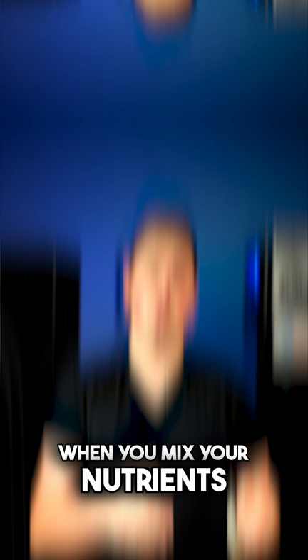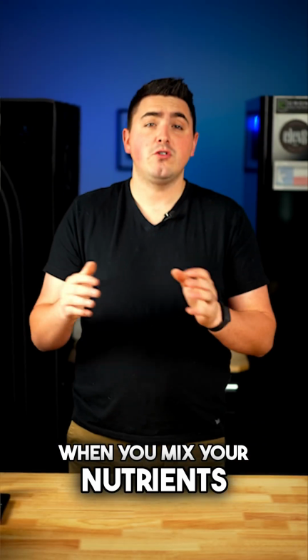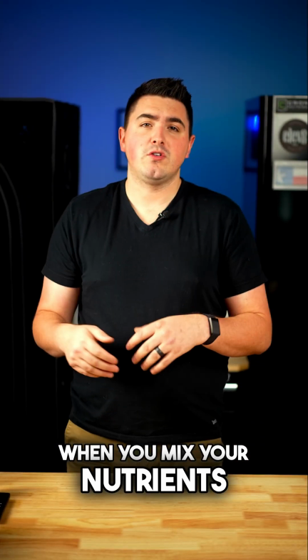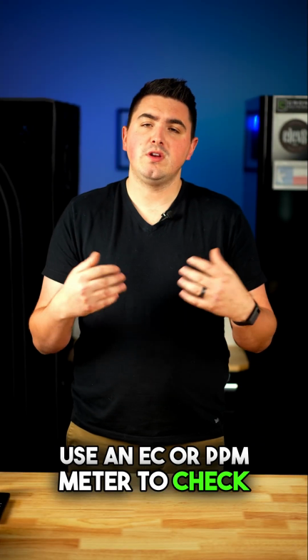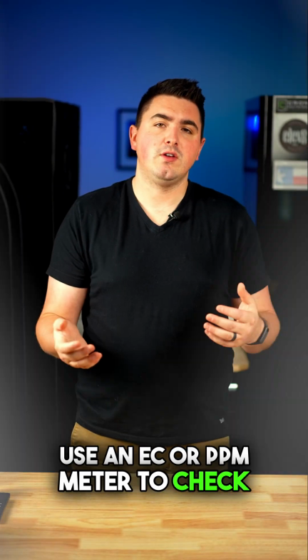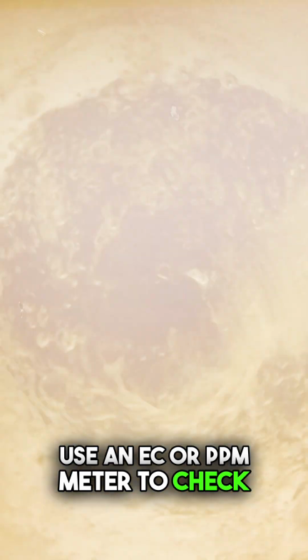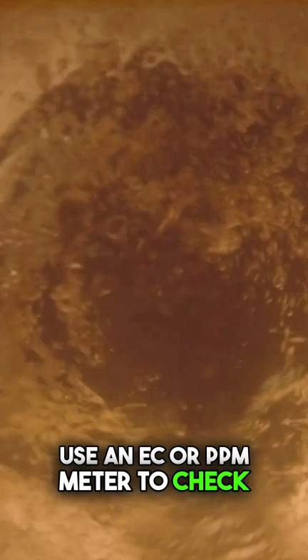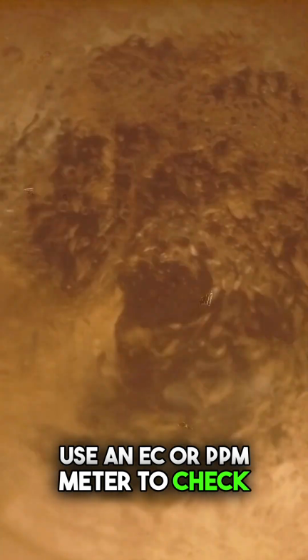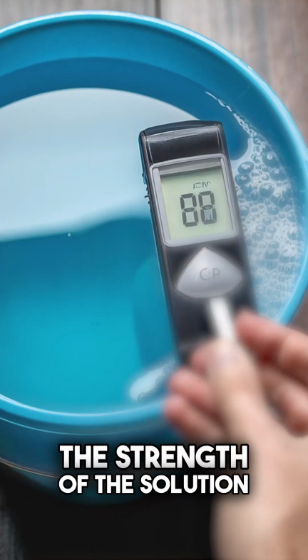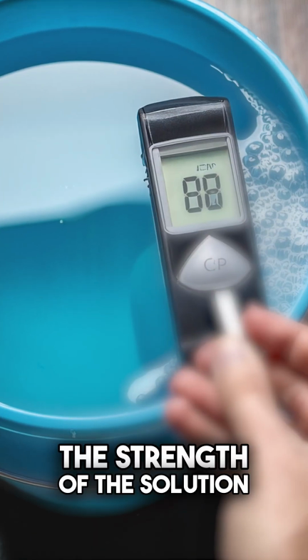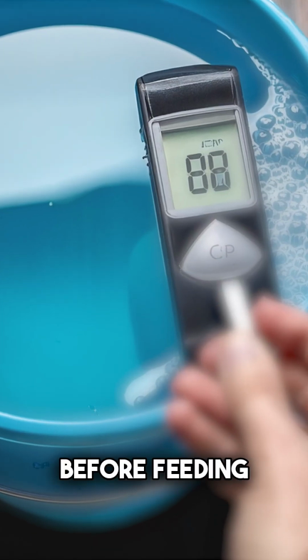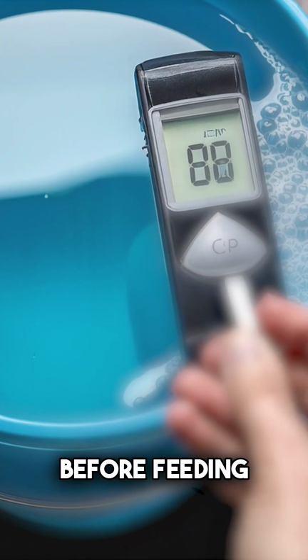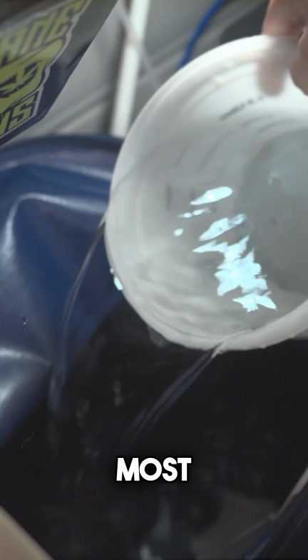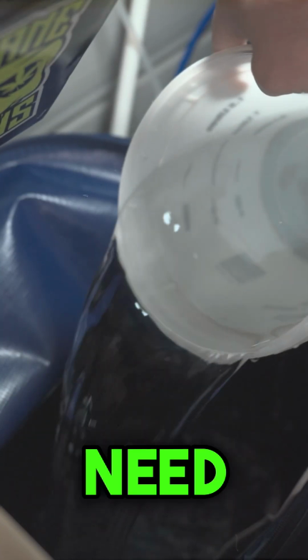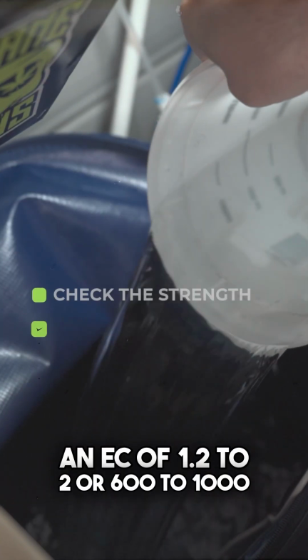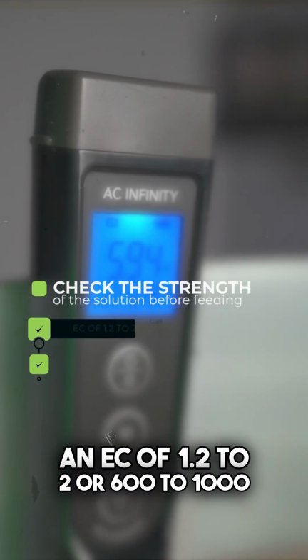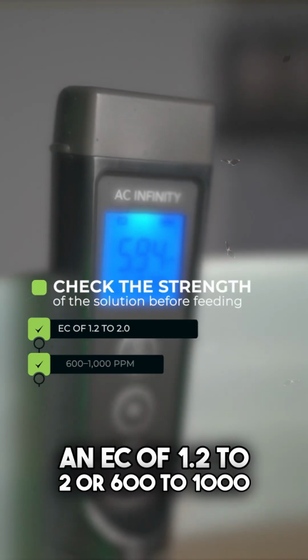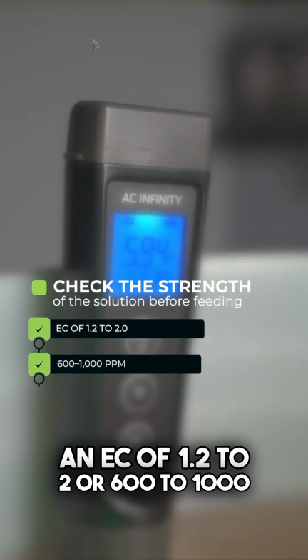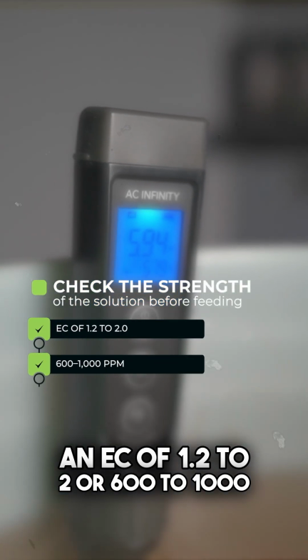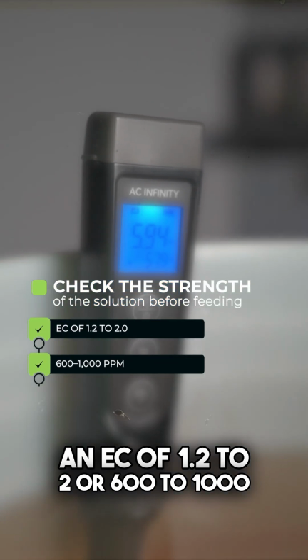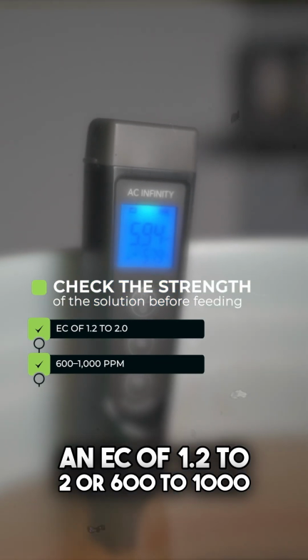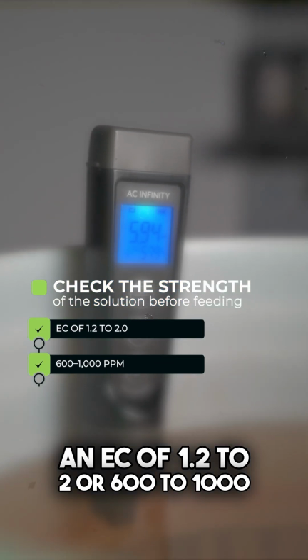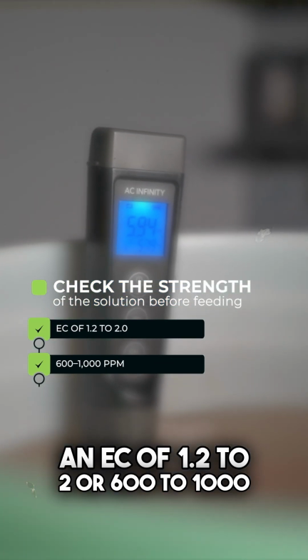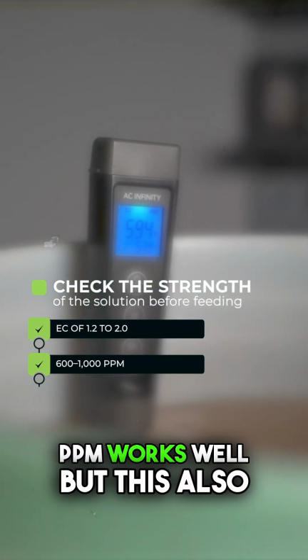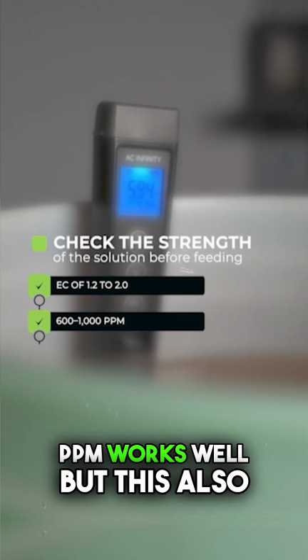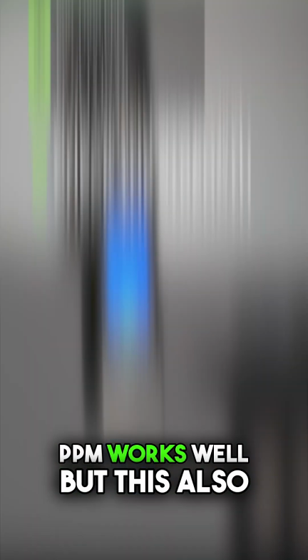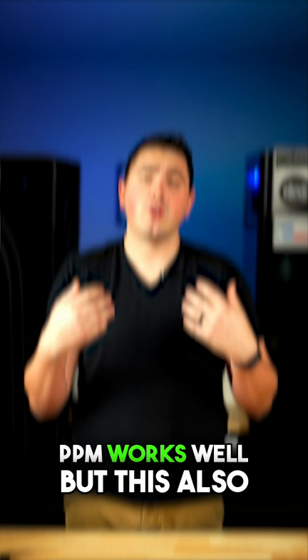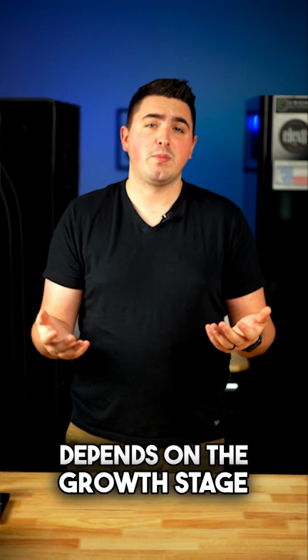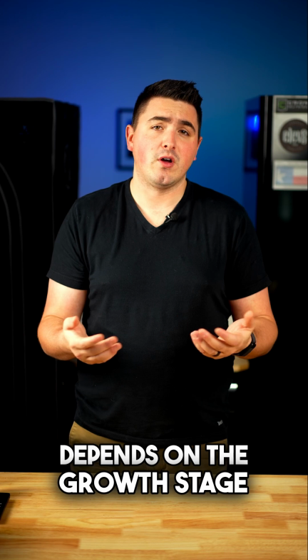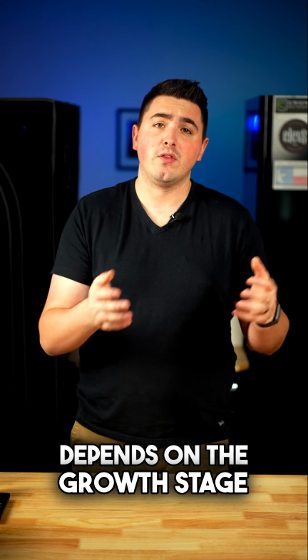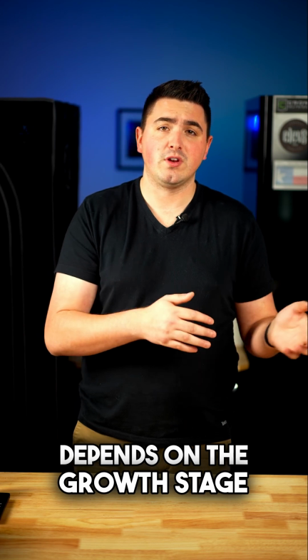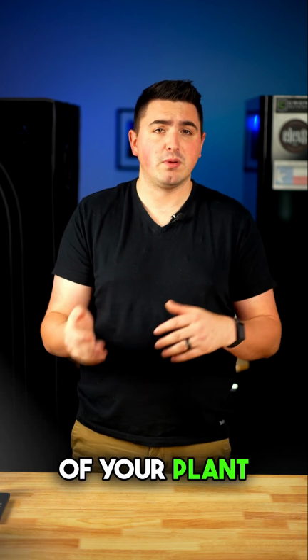When you mix your nutrients, use an EC or PPM meter to check the strength of the solution before feeding. Most plants do well at an EC of 1.2 to 2, or 600 to 1,000 PPM, but this also depends on the growth stage of your plant.